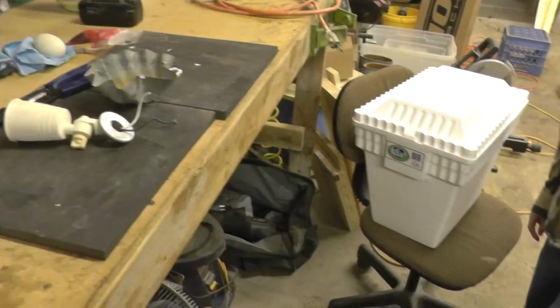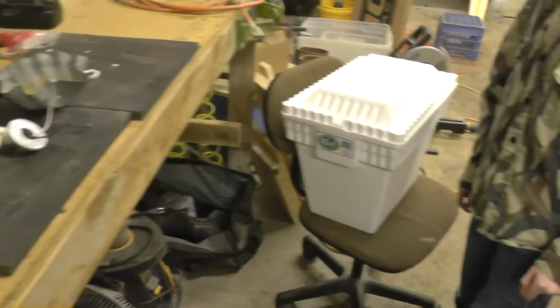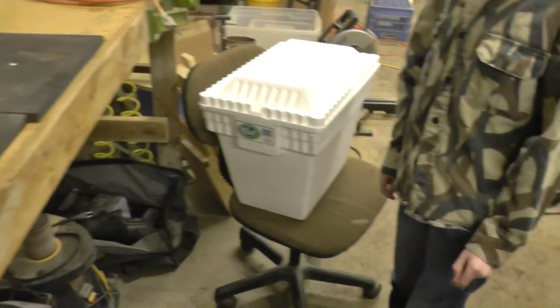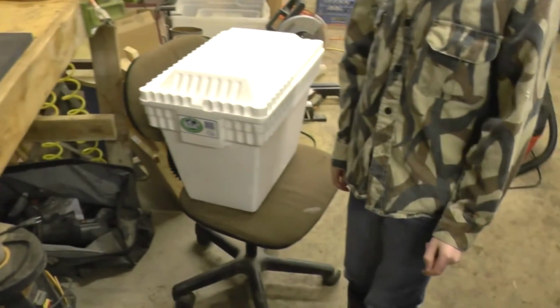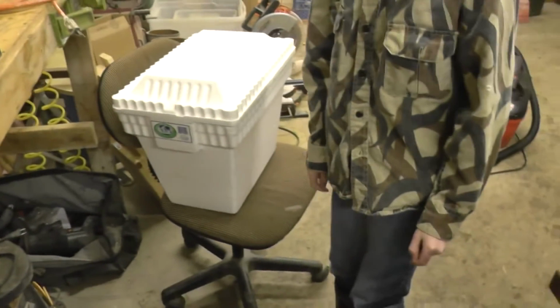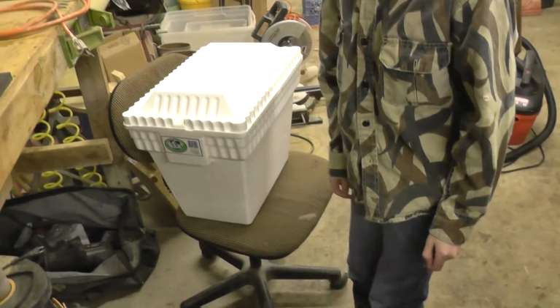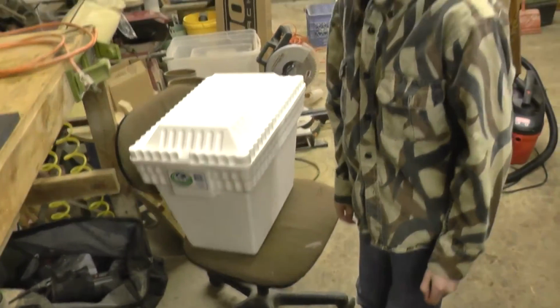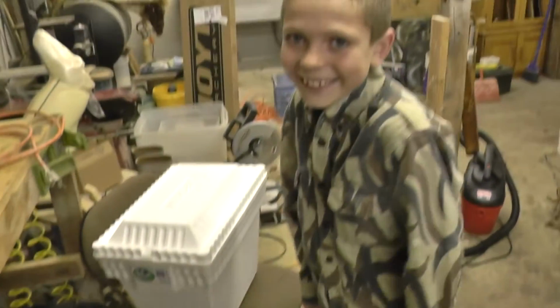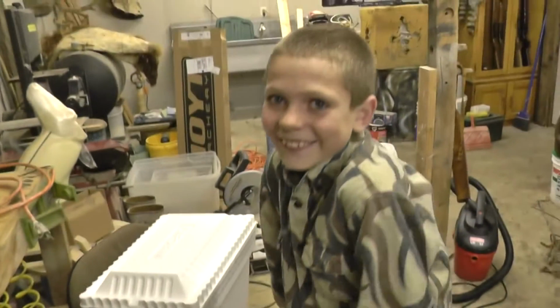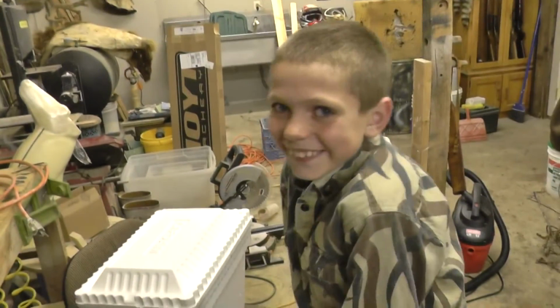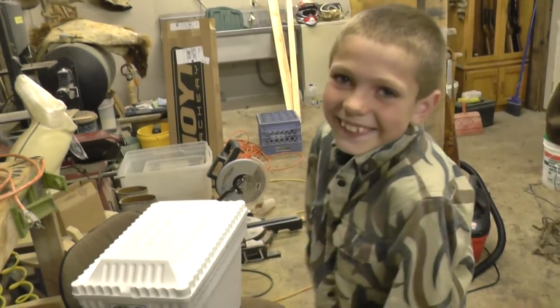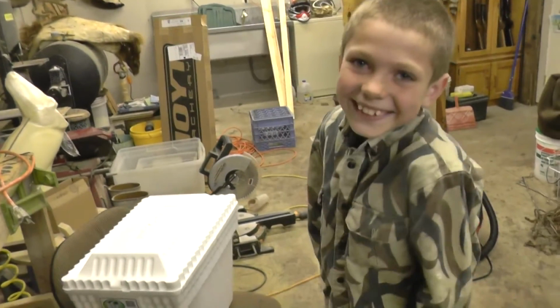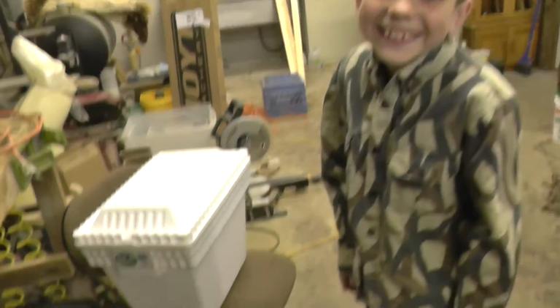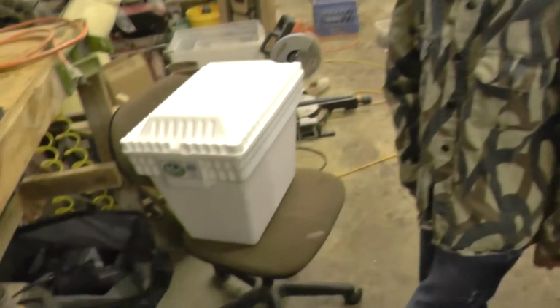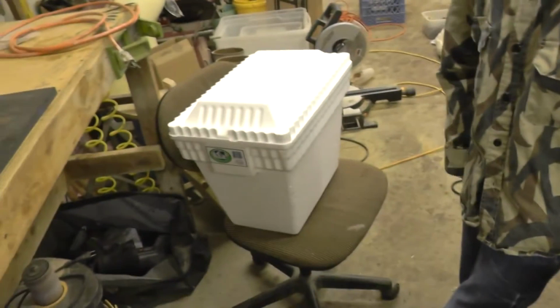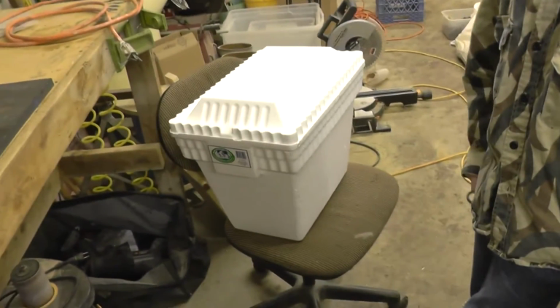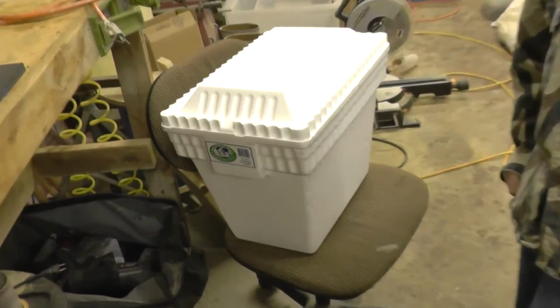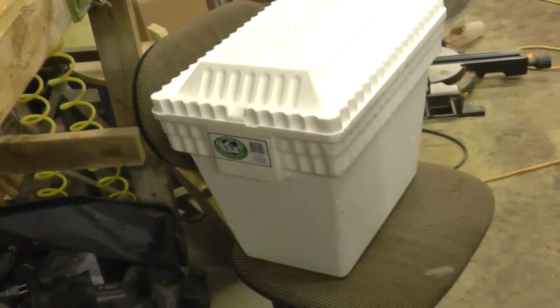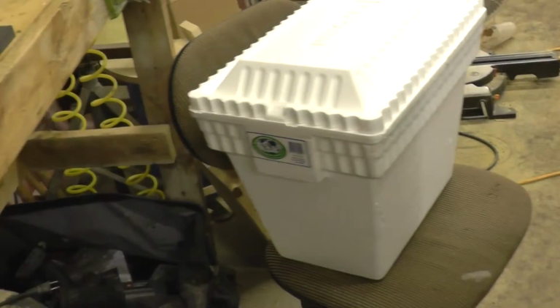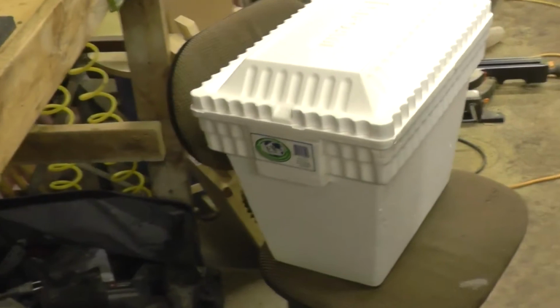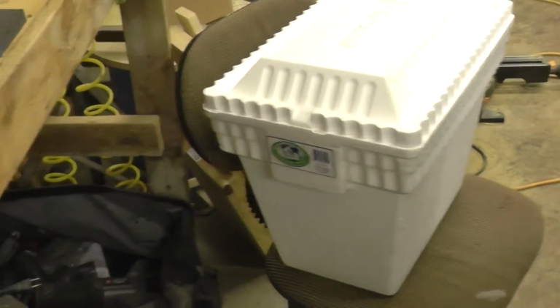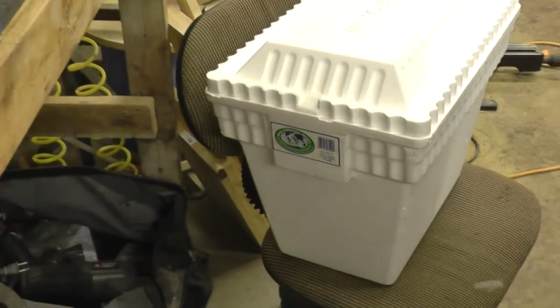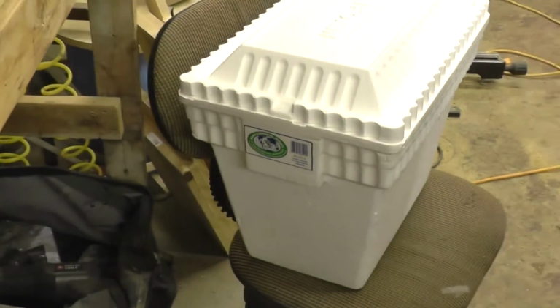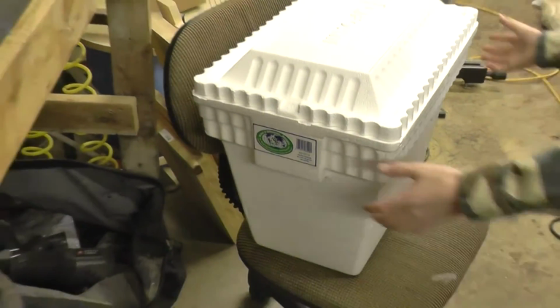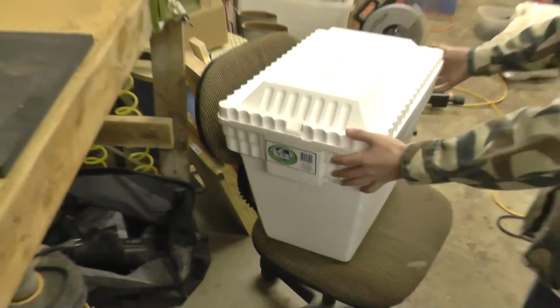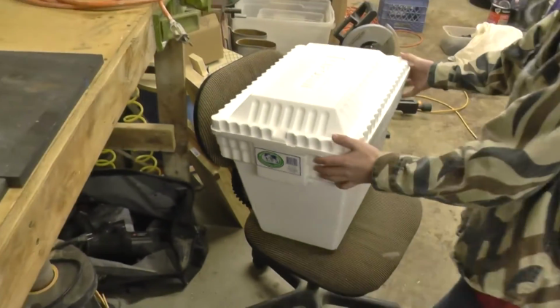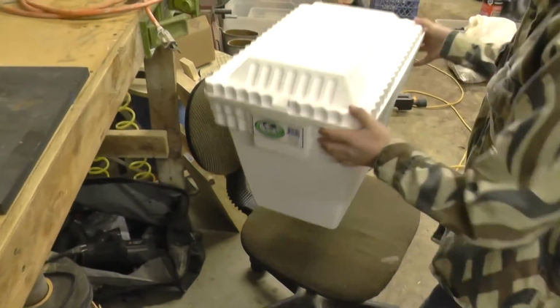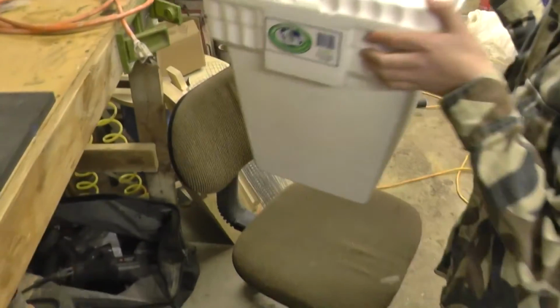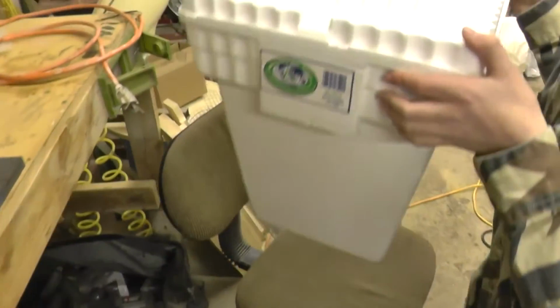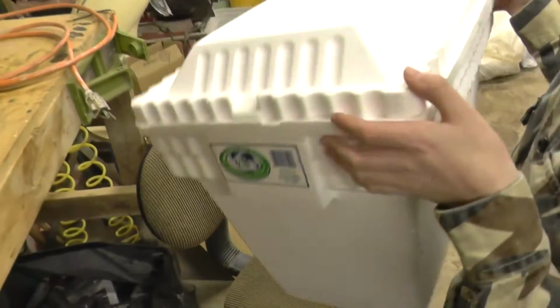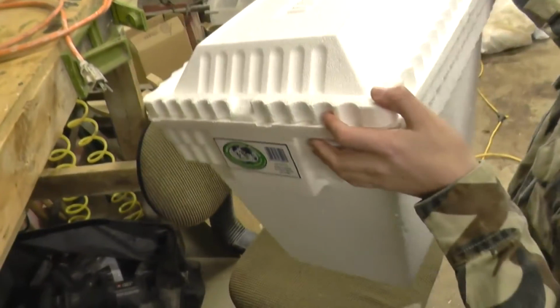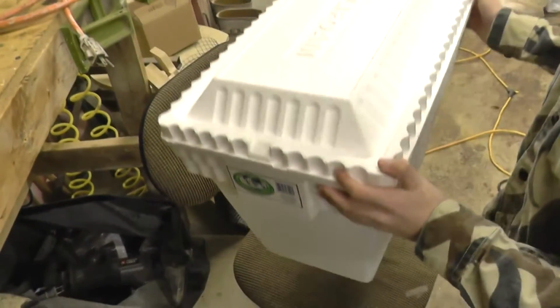Tell them what we're going to do. We're going to build an incubator. Show them what we've got. Here's a cooler — they bought us a styrofoam cooler.